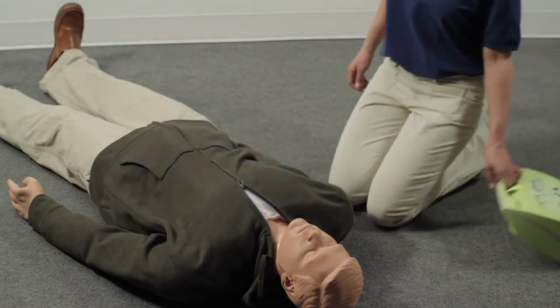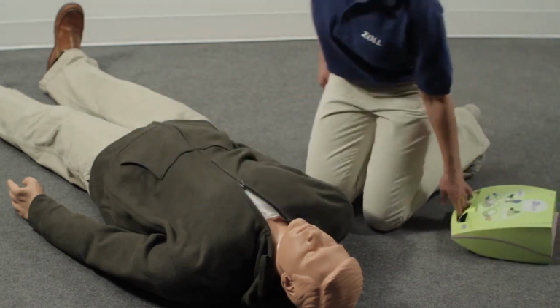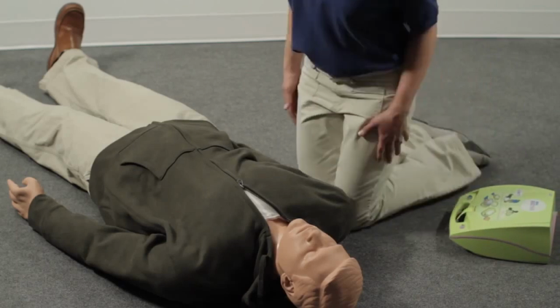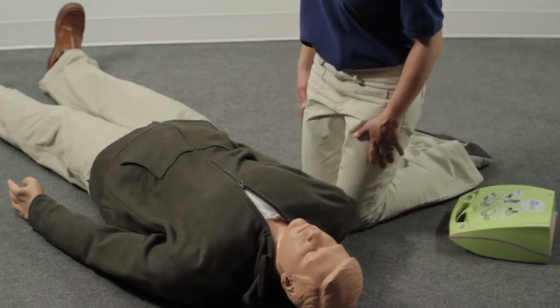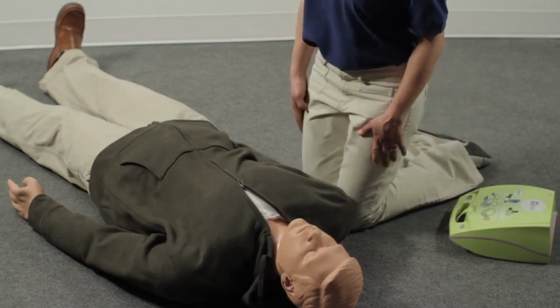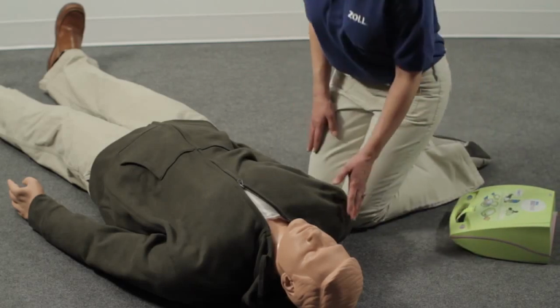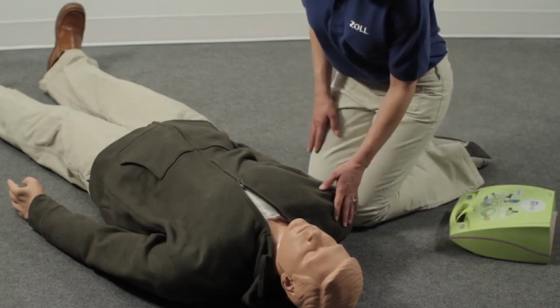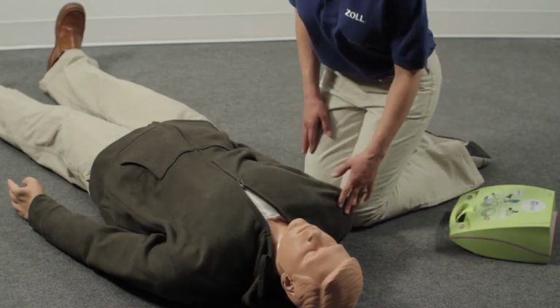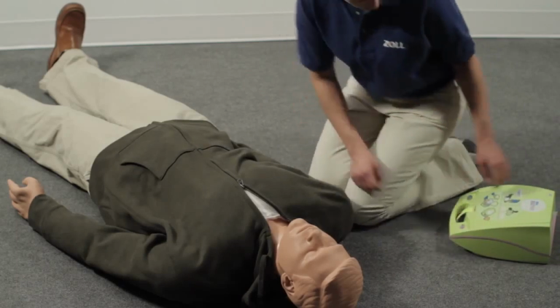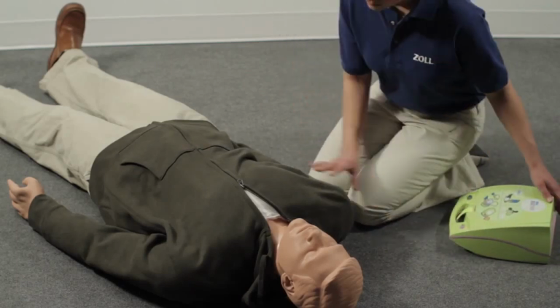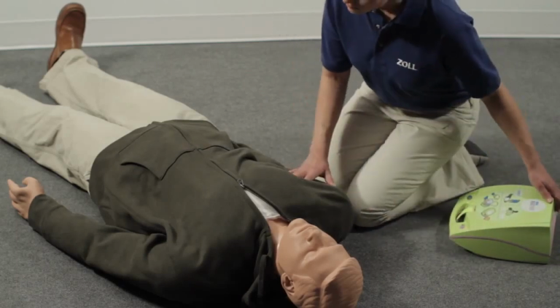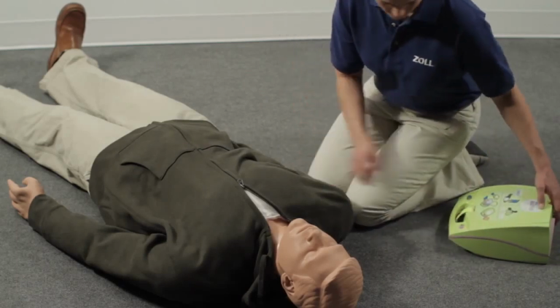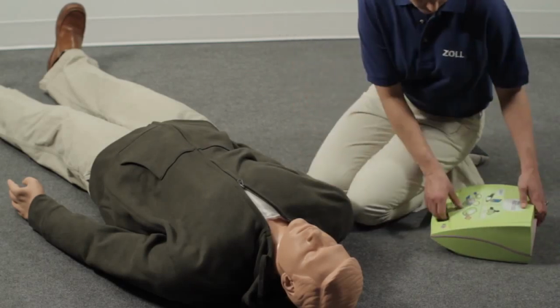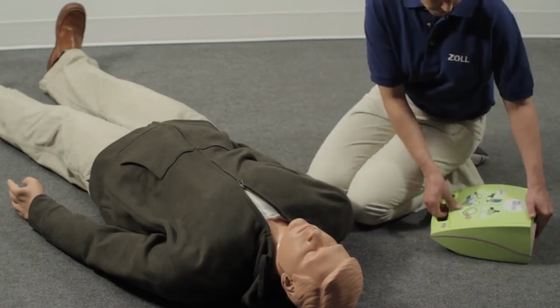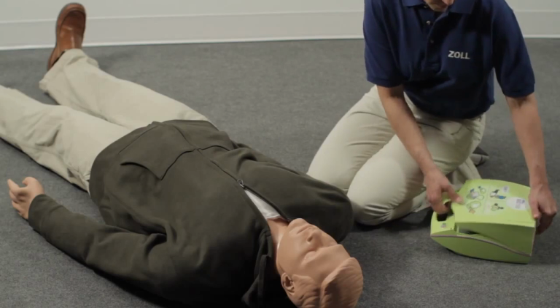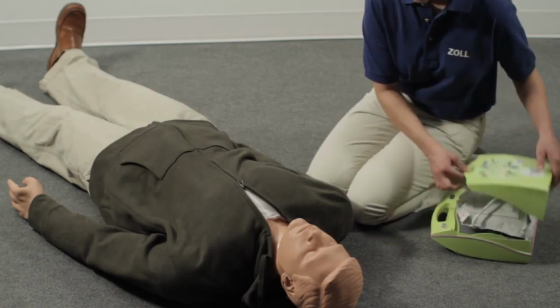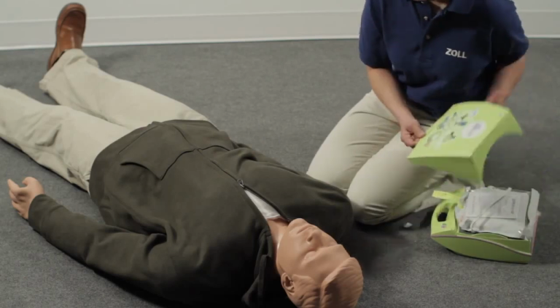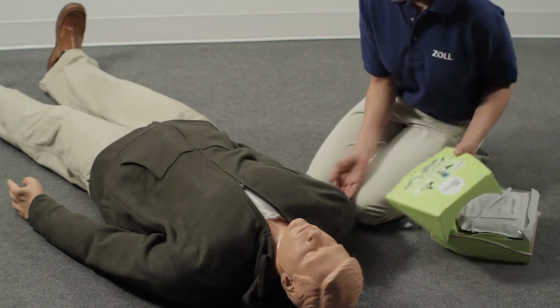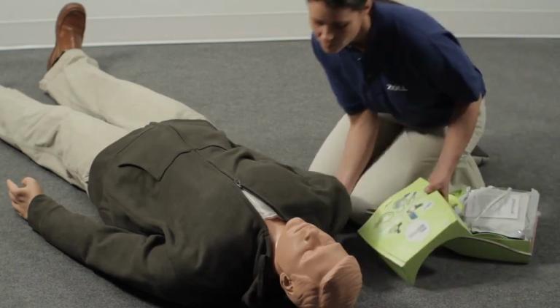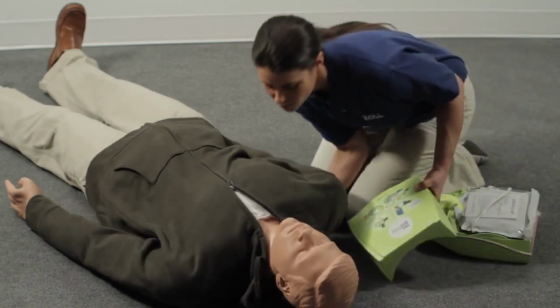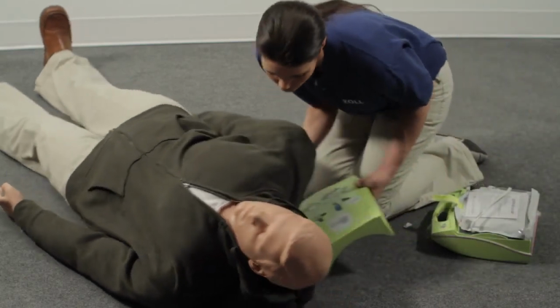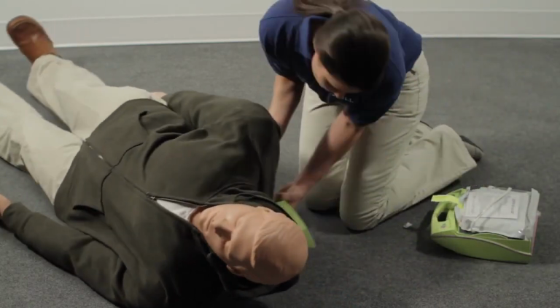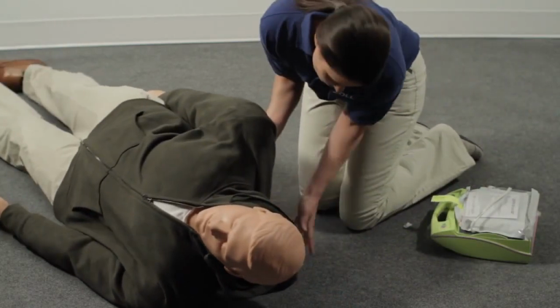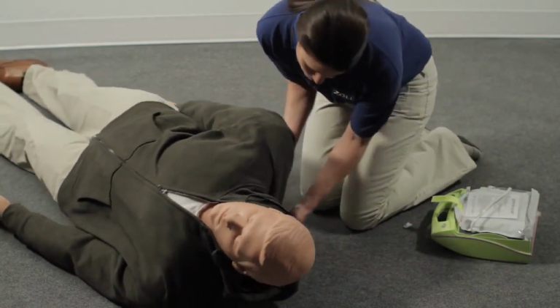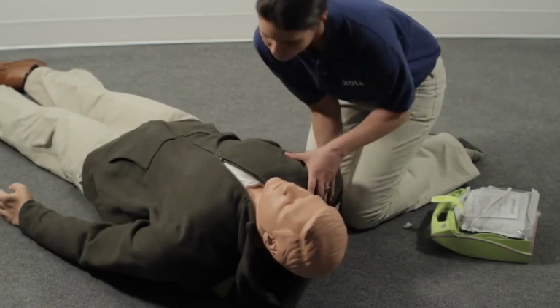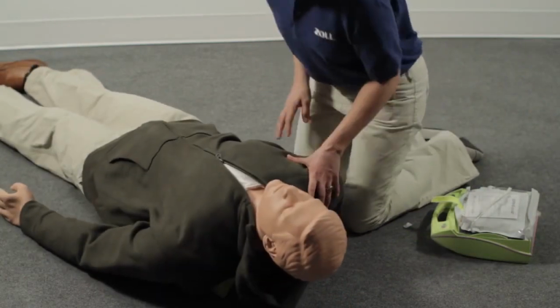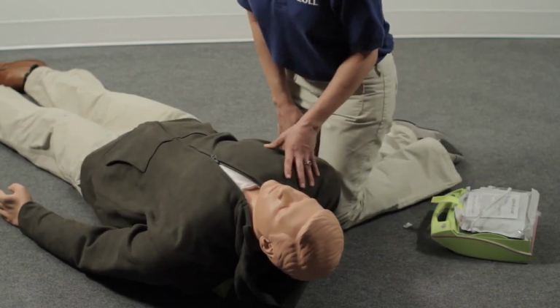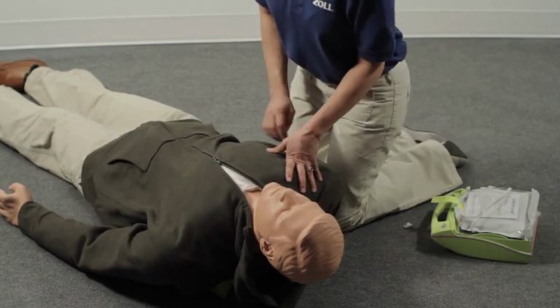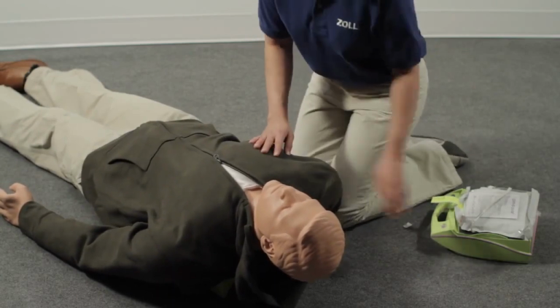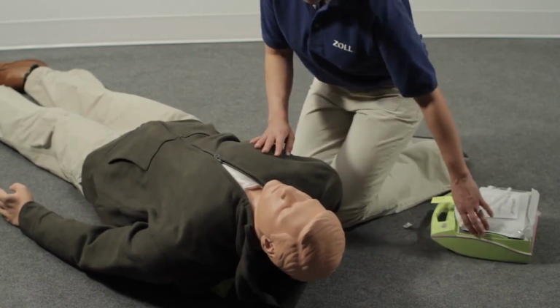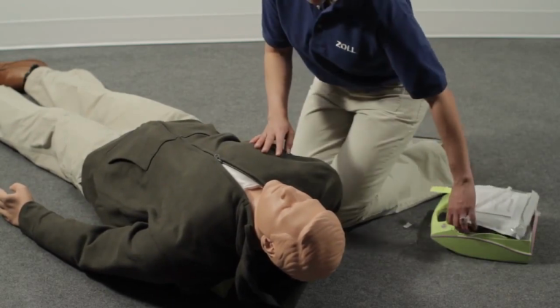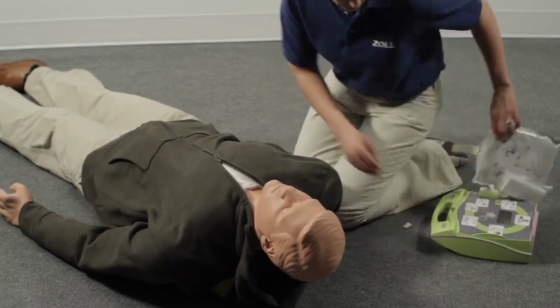Position the person away from contact with water and metal. If the victim's upper body is not injured, use the lid as a support to help keep the airway open — position it between the shoulder blades. Place the AED Plus by the person's shoulder.